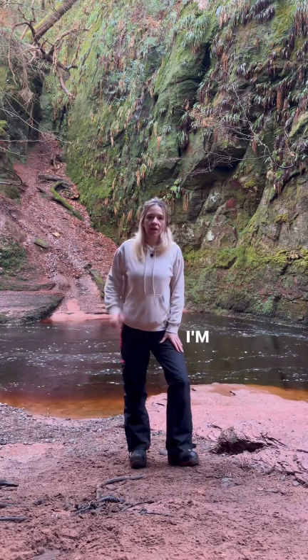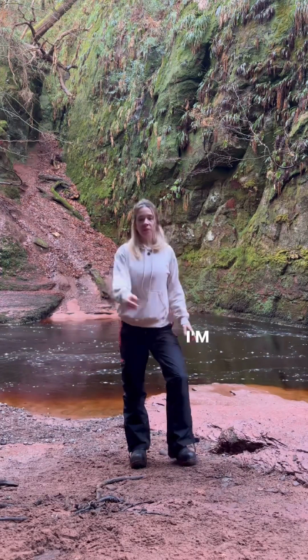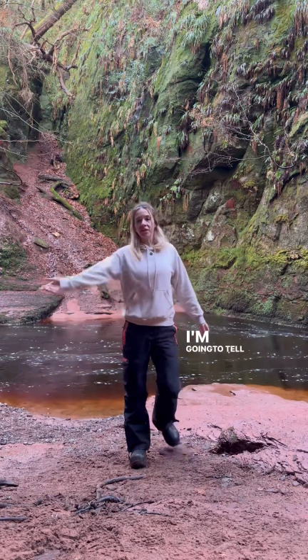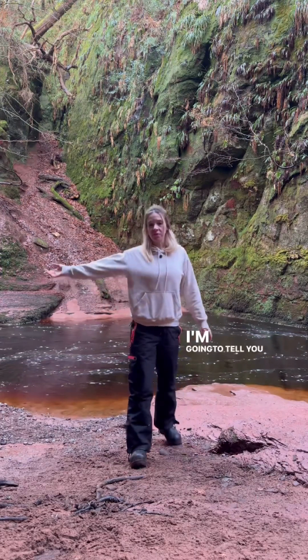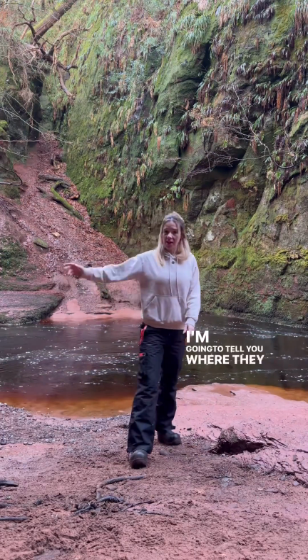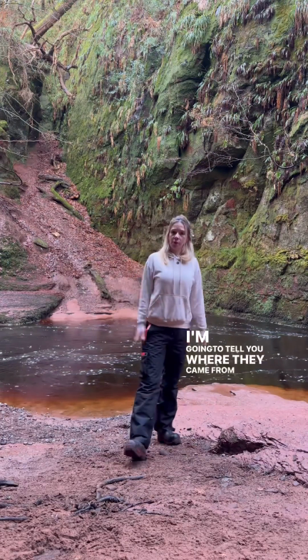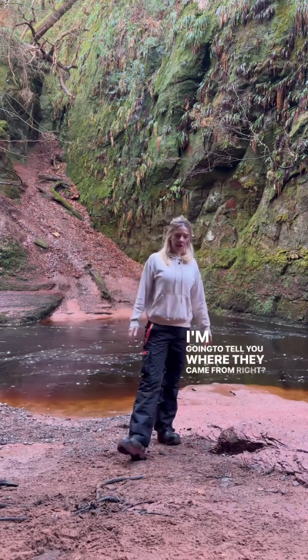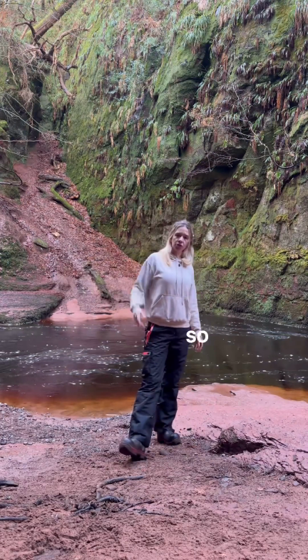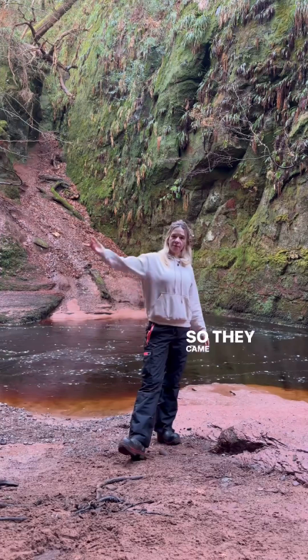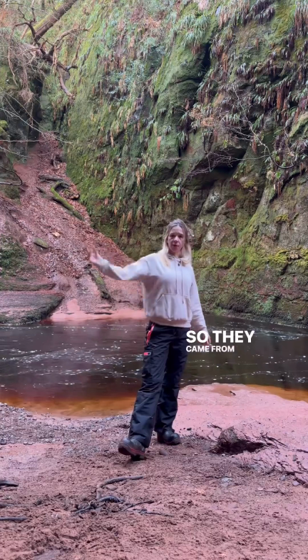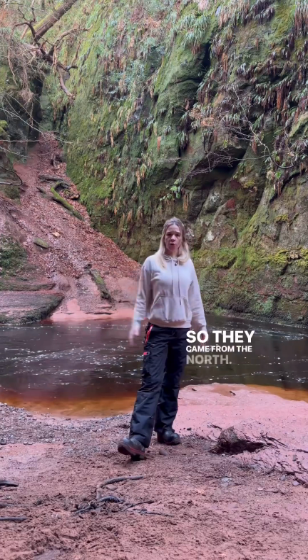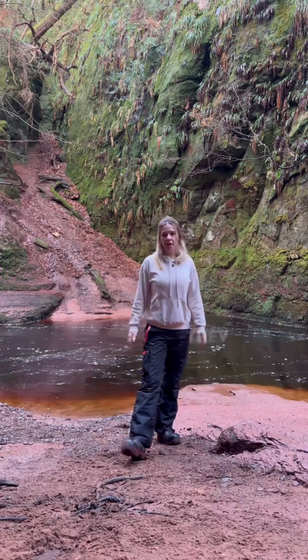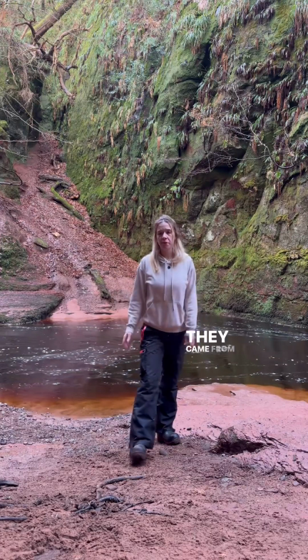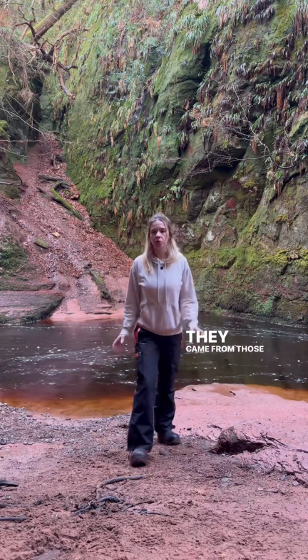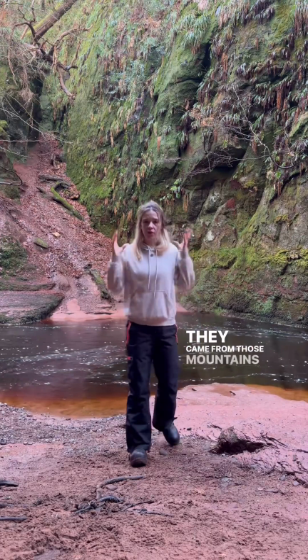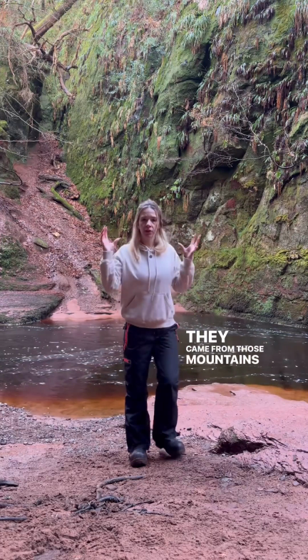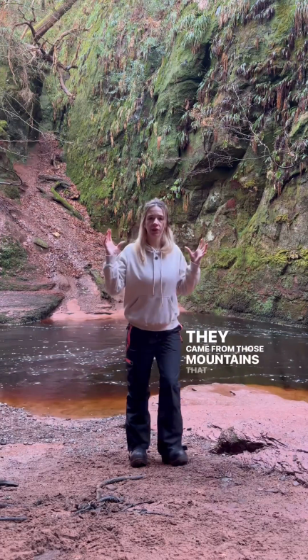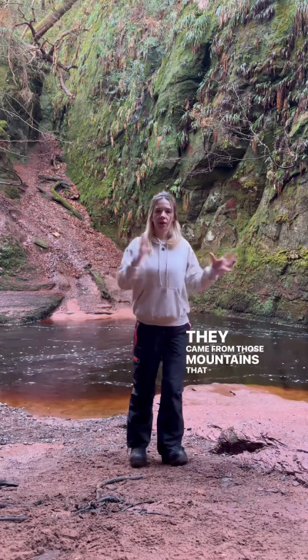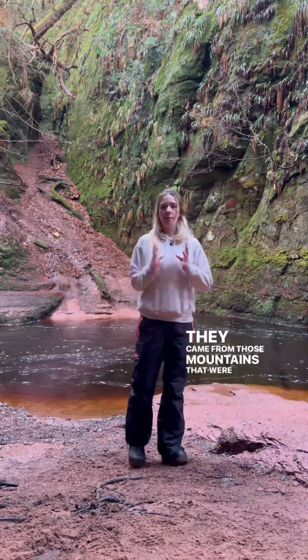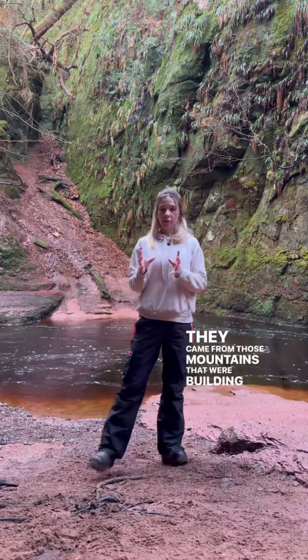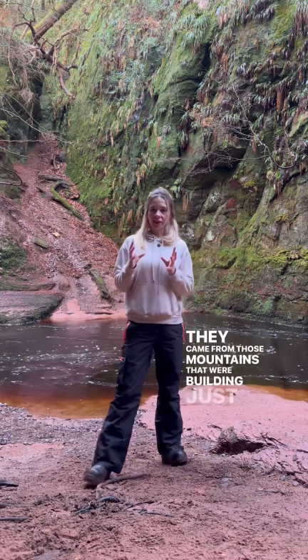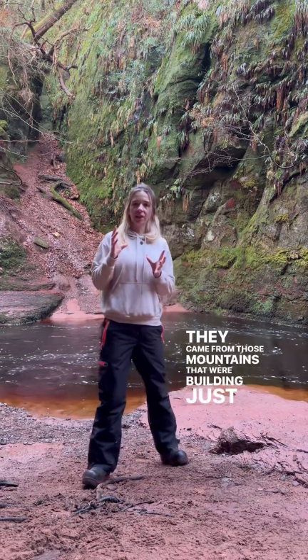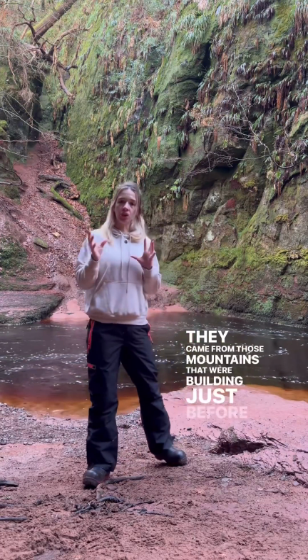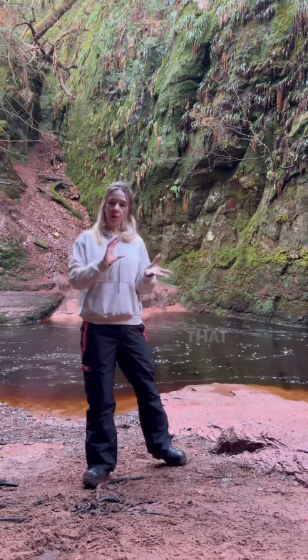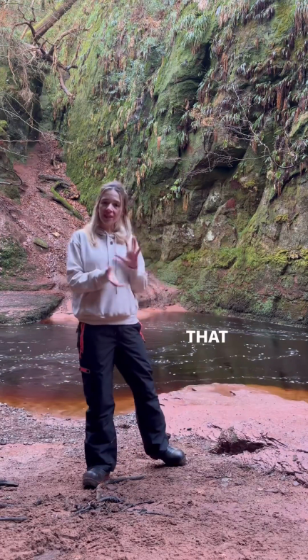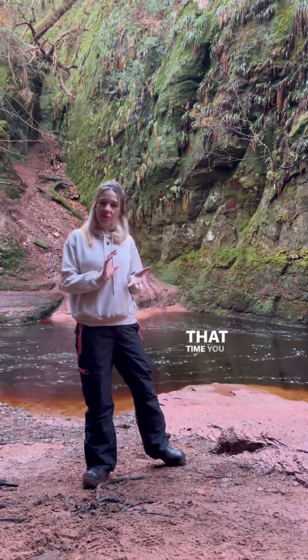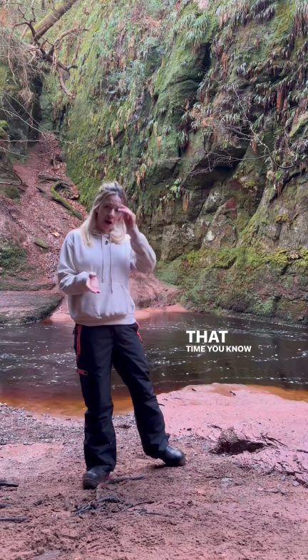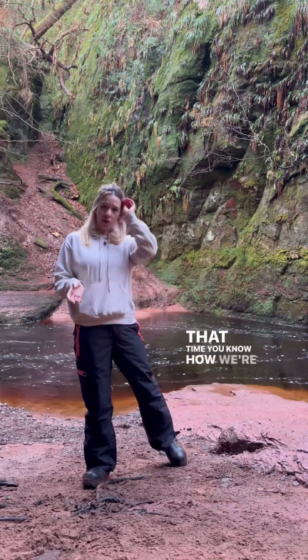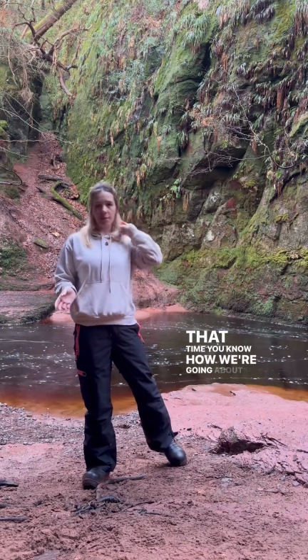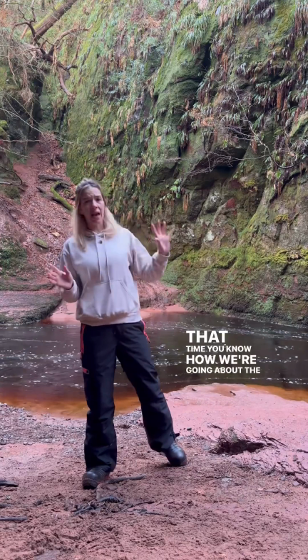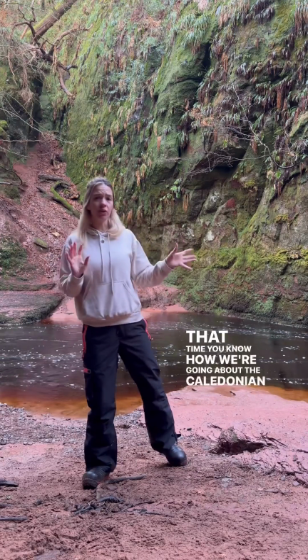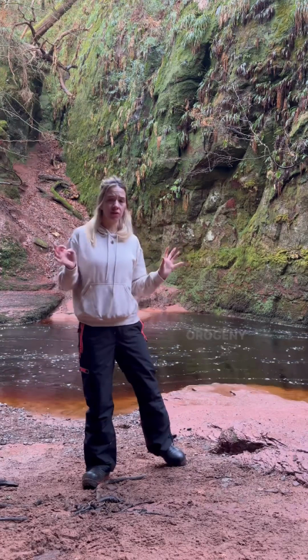I'm going to tell you where they came from. So they came from the north — they came from those mountains that were building just before that time. You know how I go on about the Caledonian erosion?